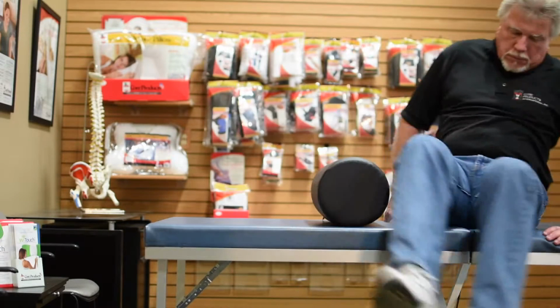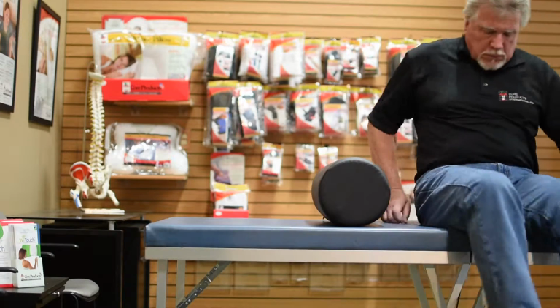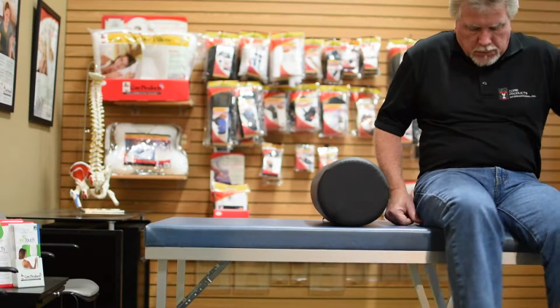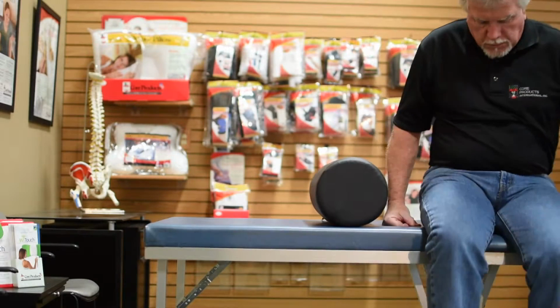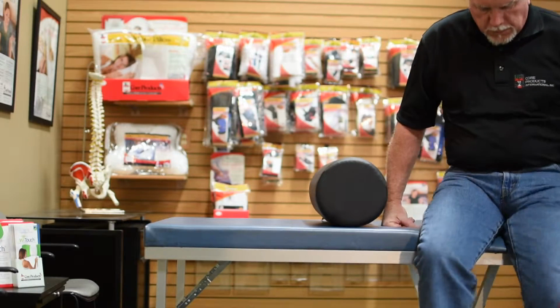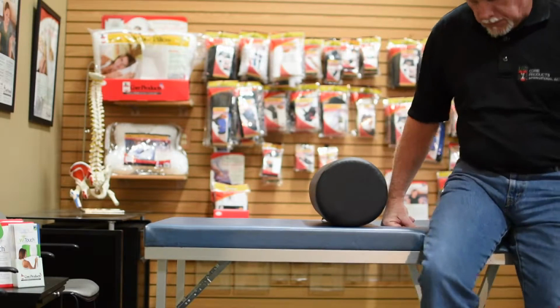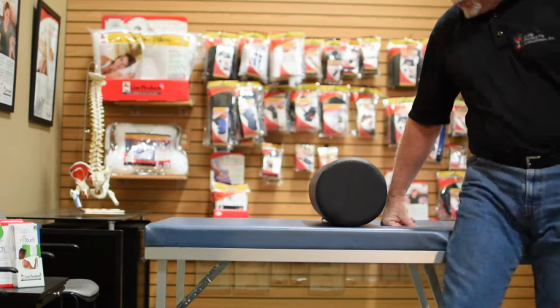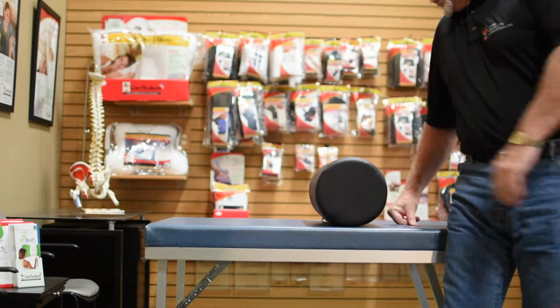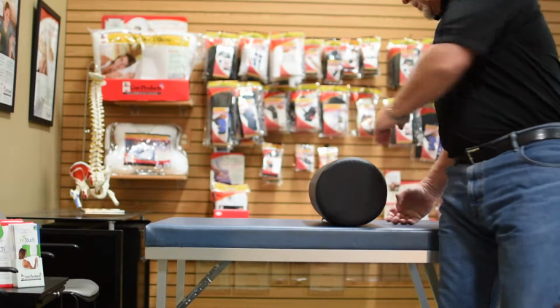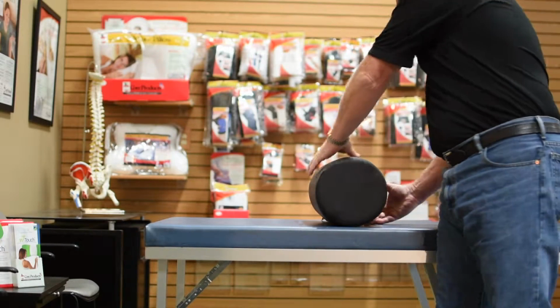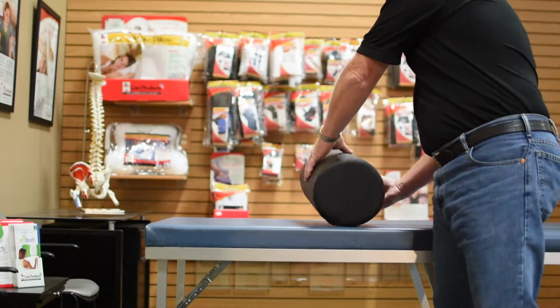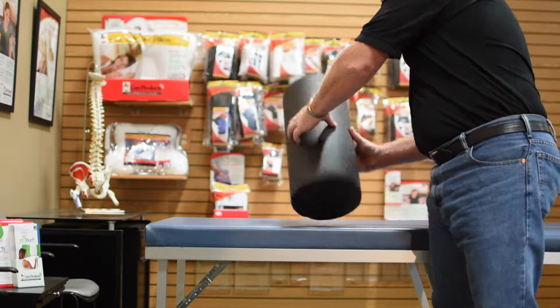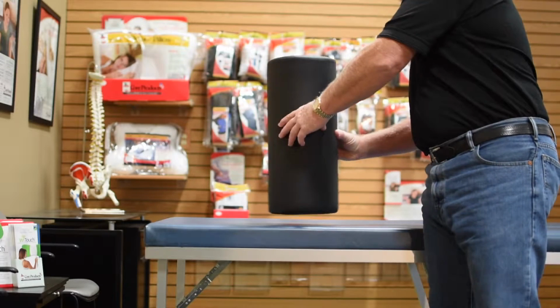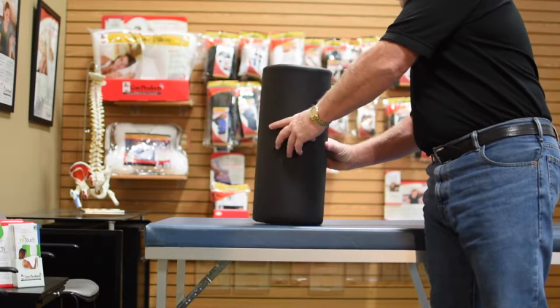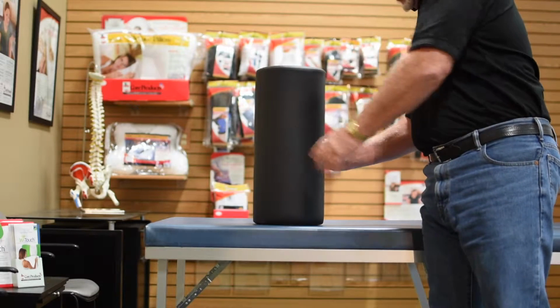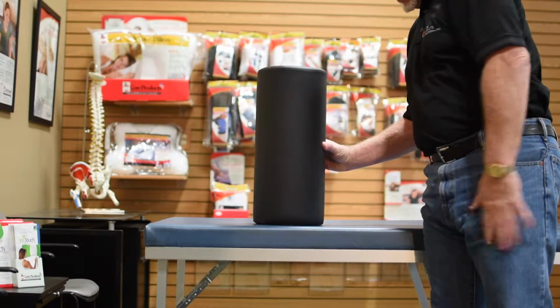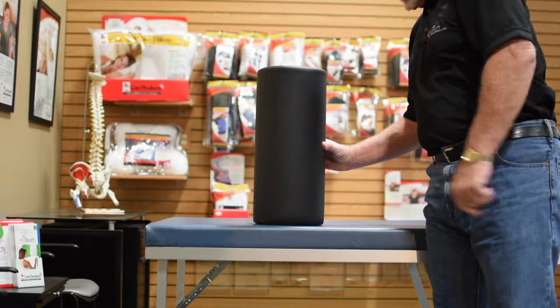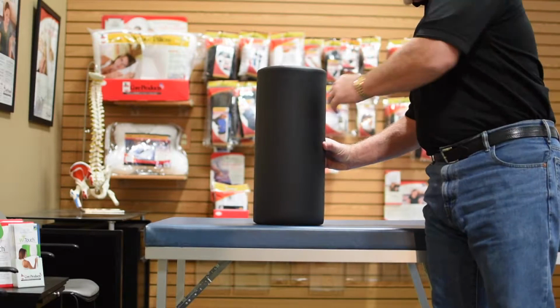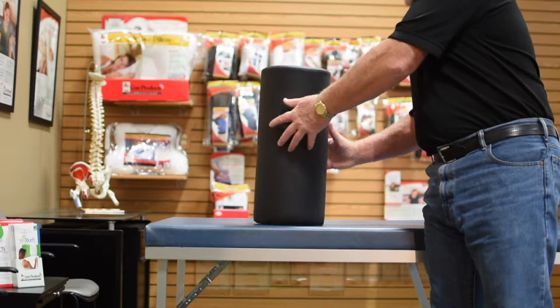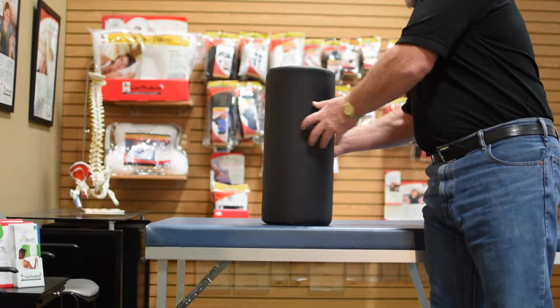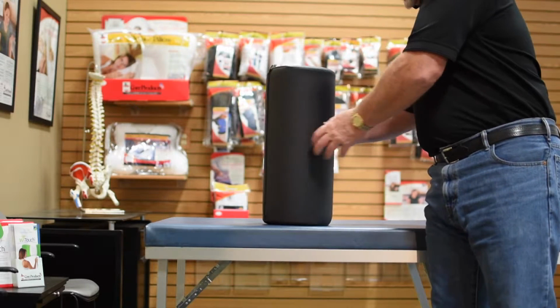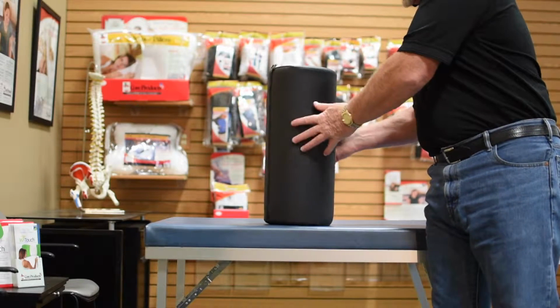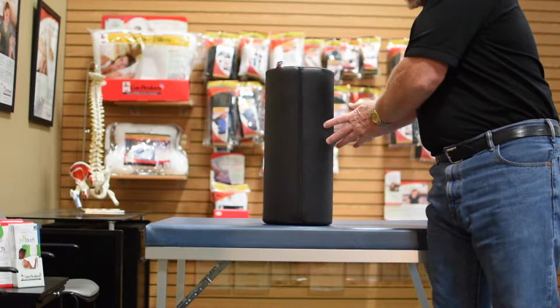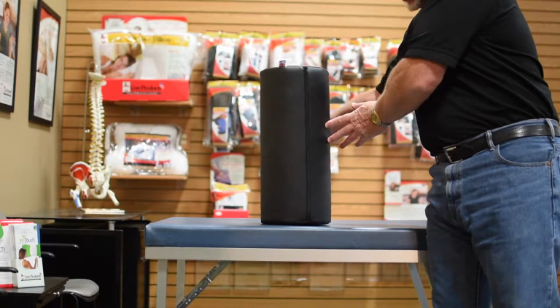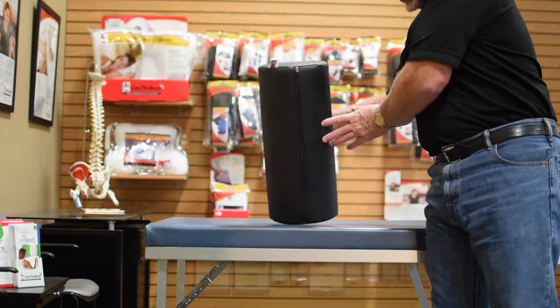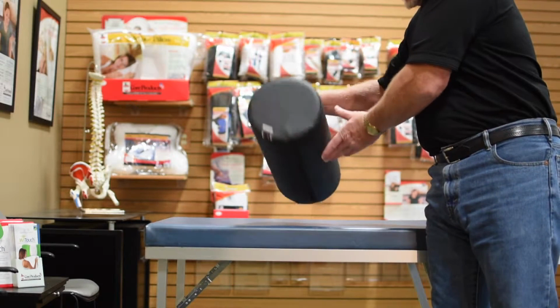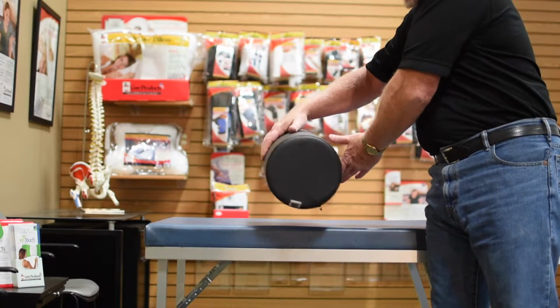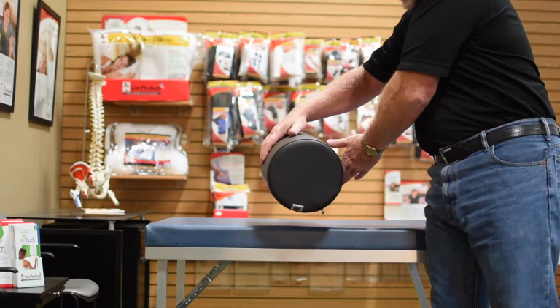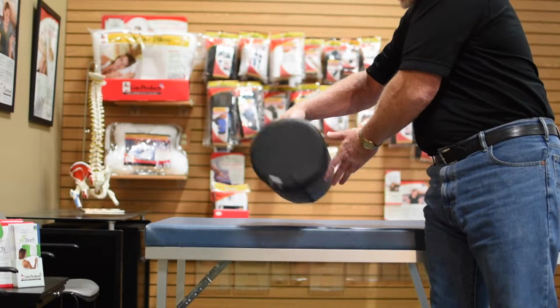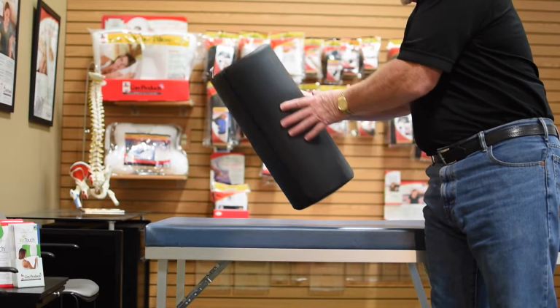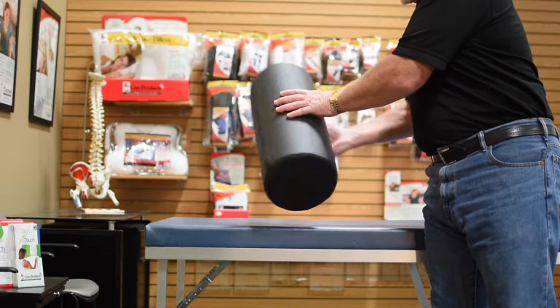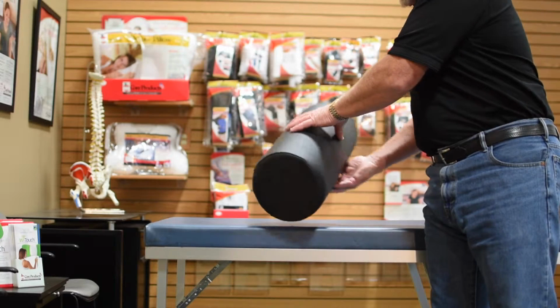Durable positioning straps will not tear or fray and provide easy repositioning, while bolster size is matched to the width of most standard treatment tables, making these bolsters easy to use.